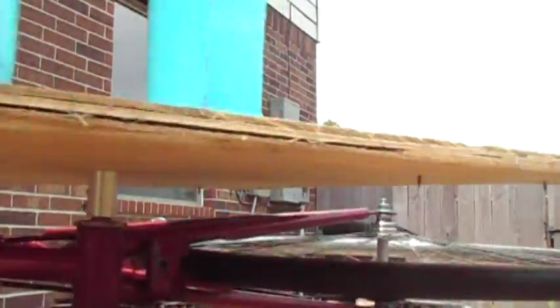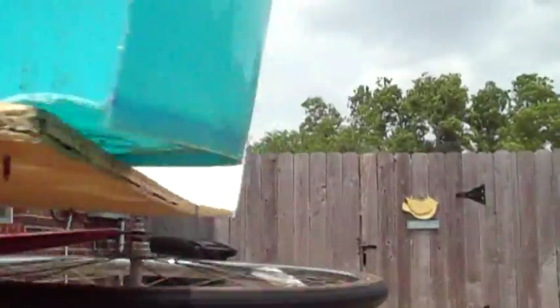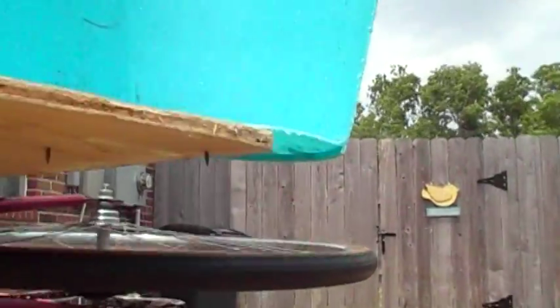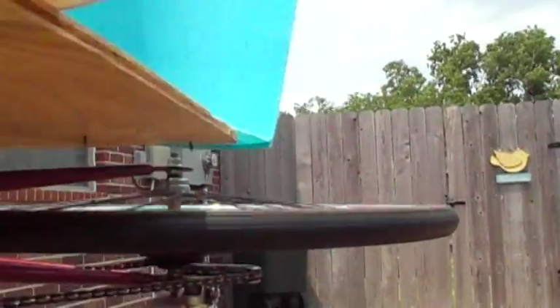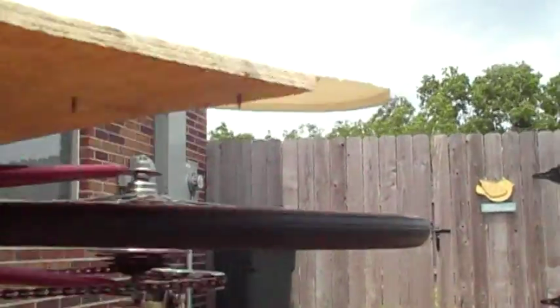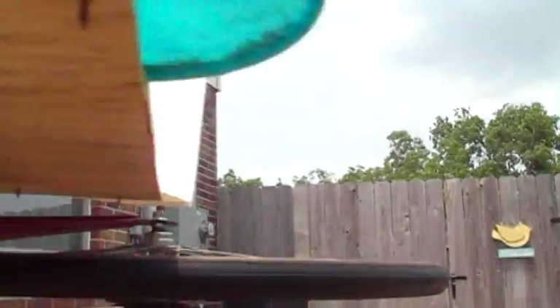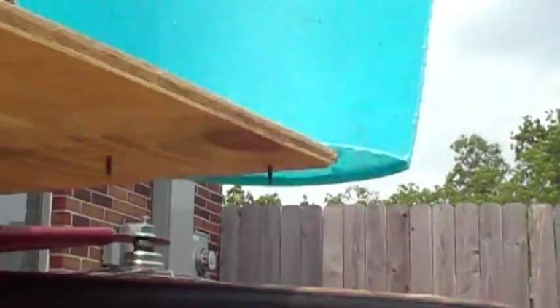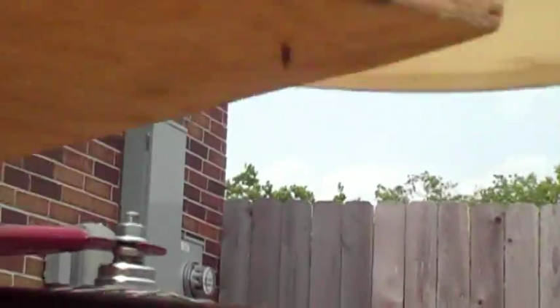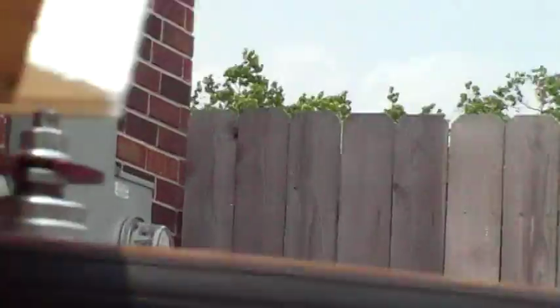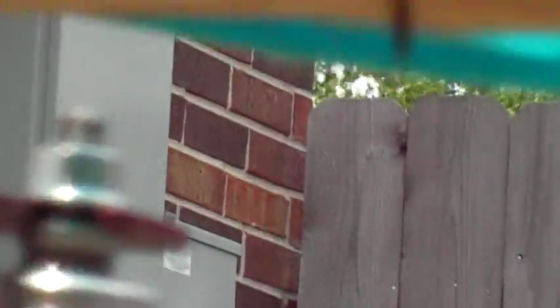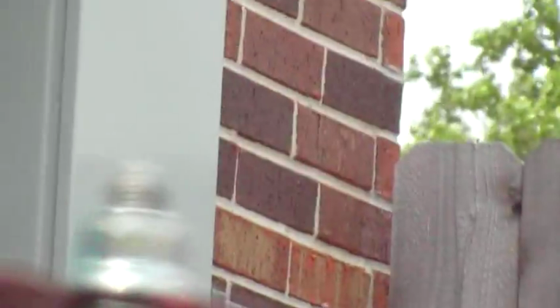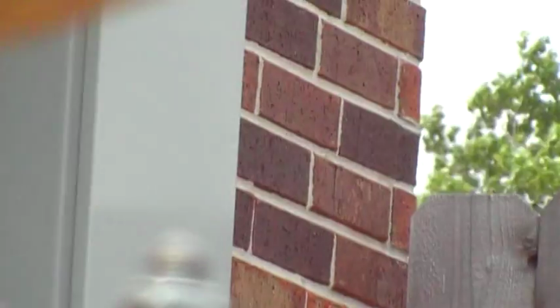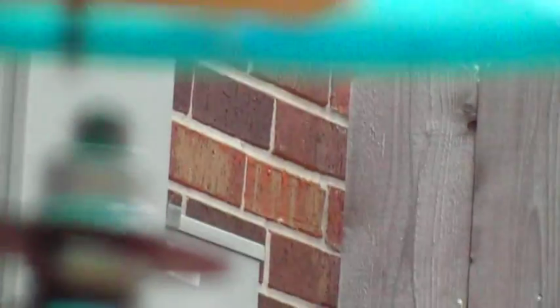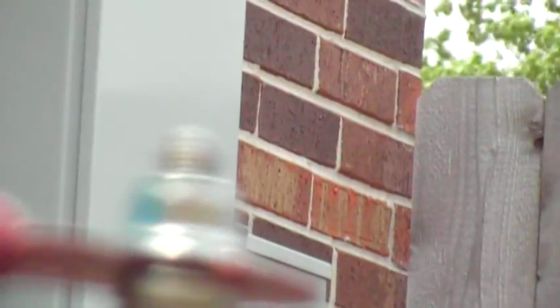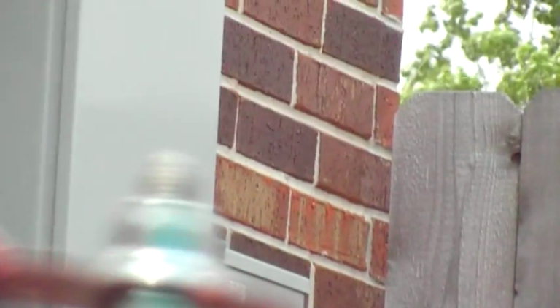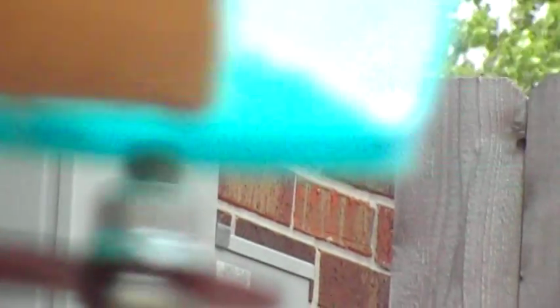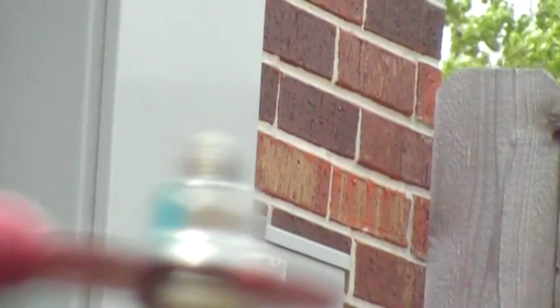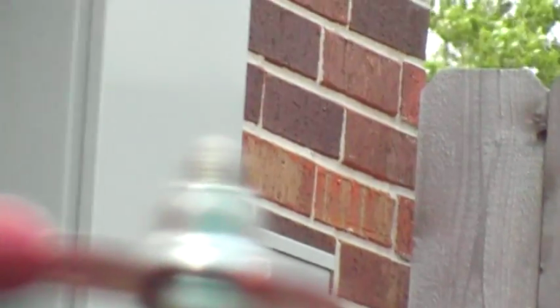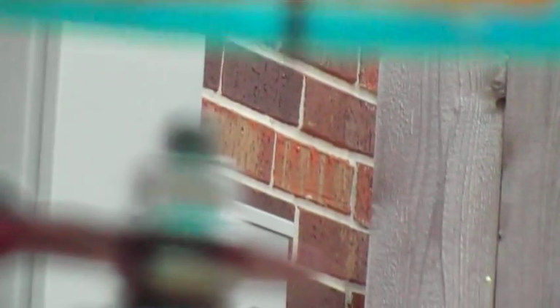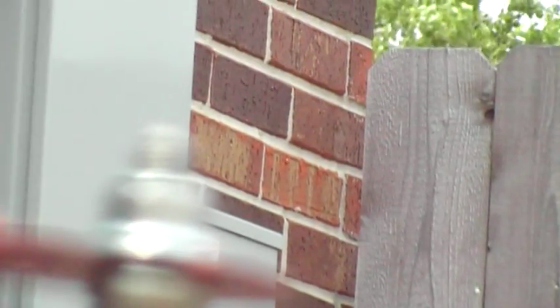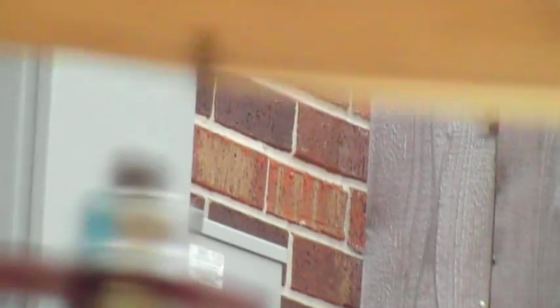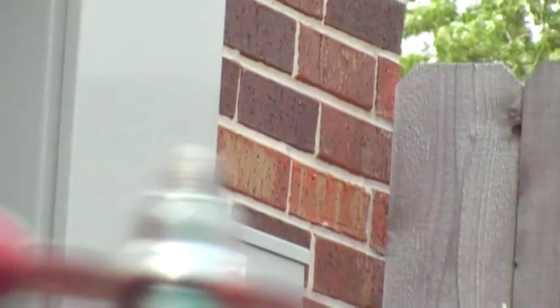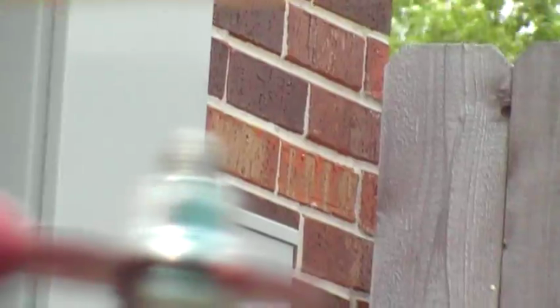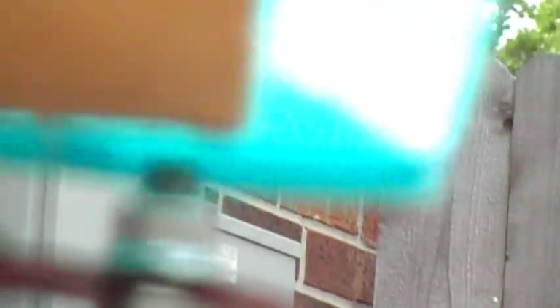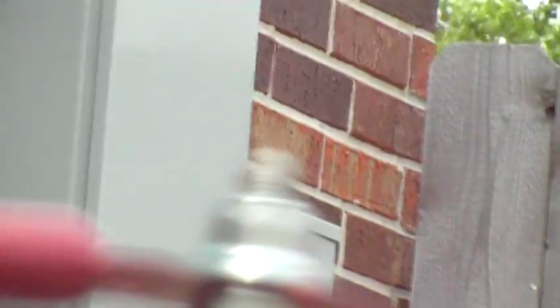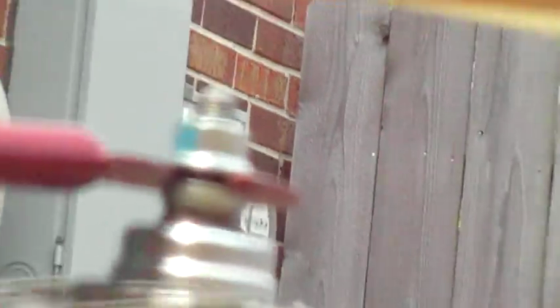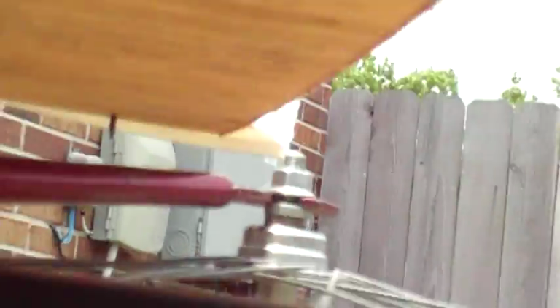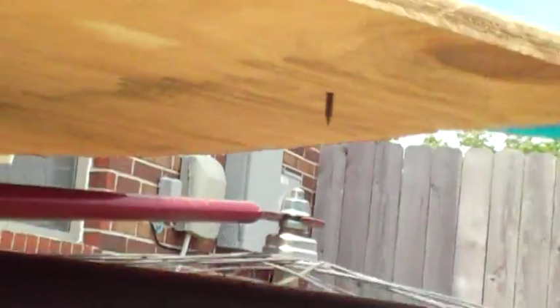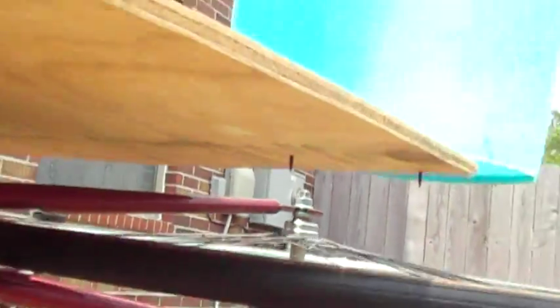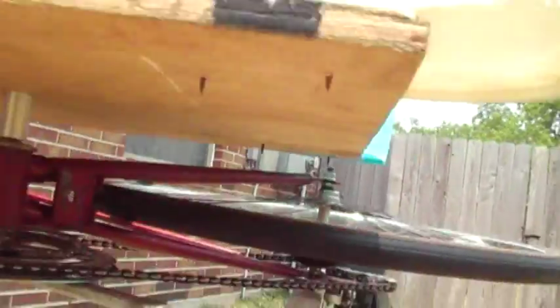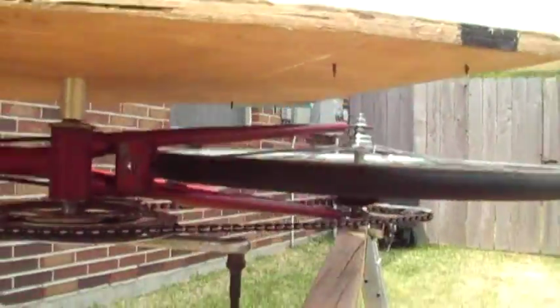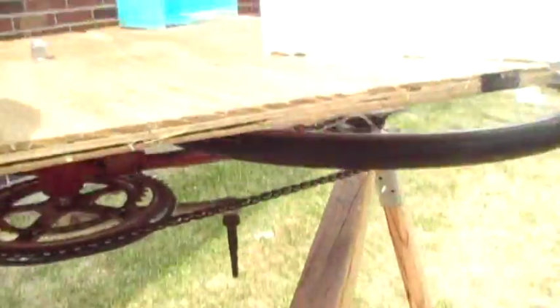One of my blades is catching right there — see that? Bang! Bang! Bang! Bang! I'm going to have to address that when I'm done recording.